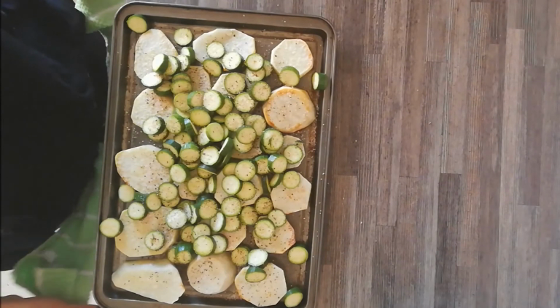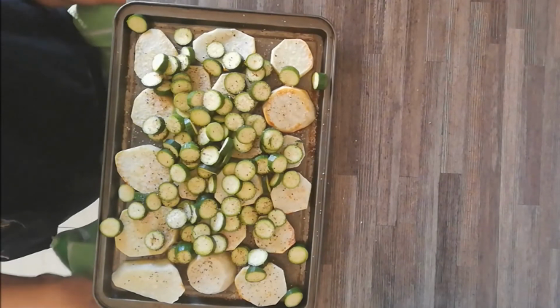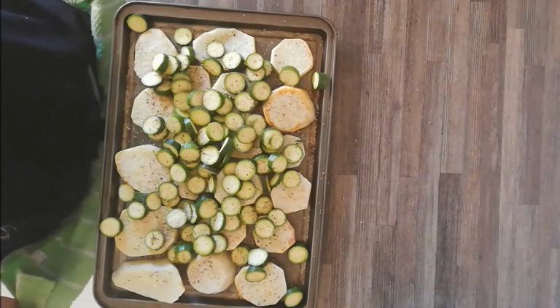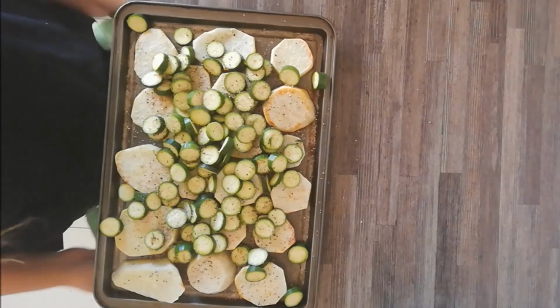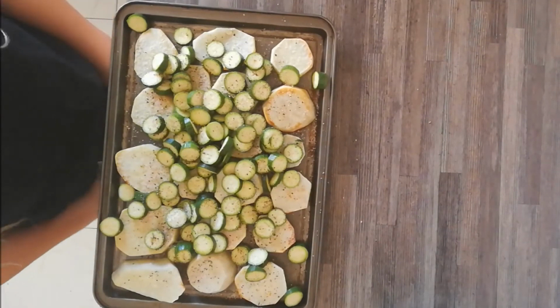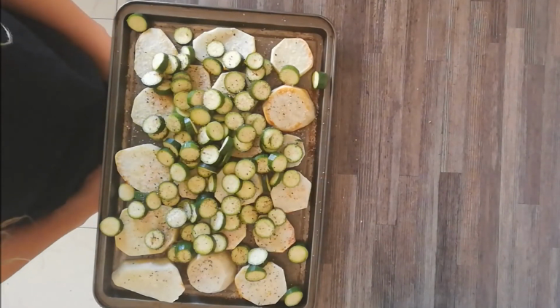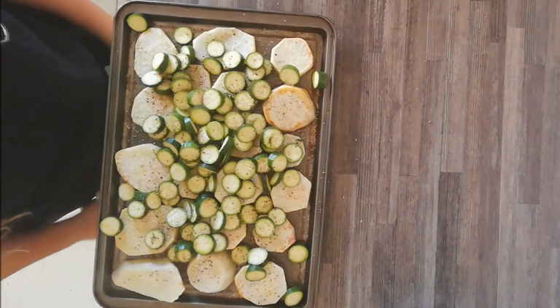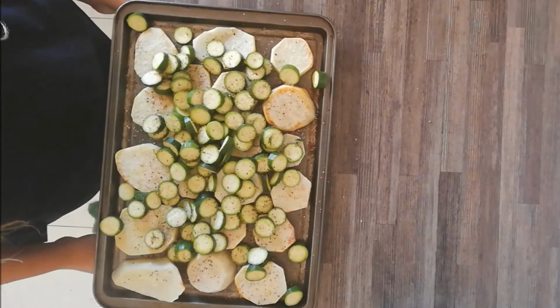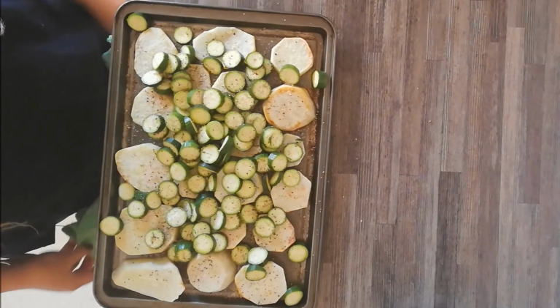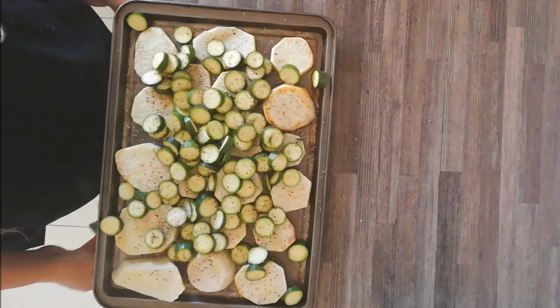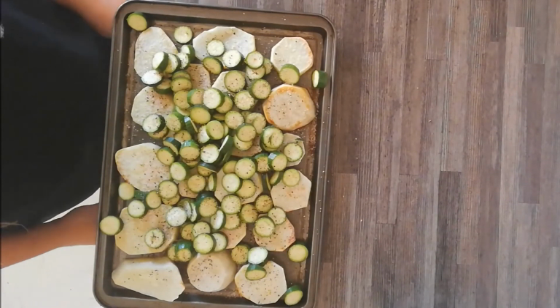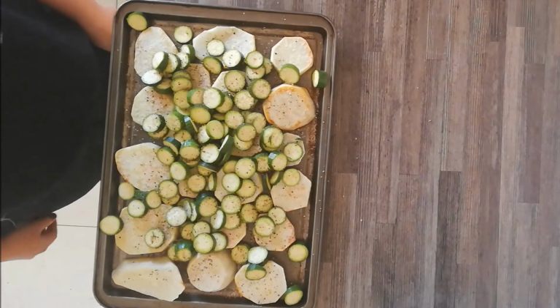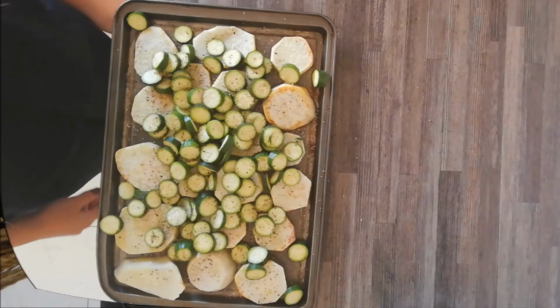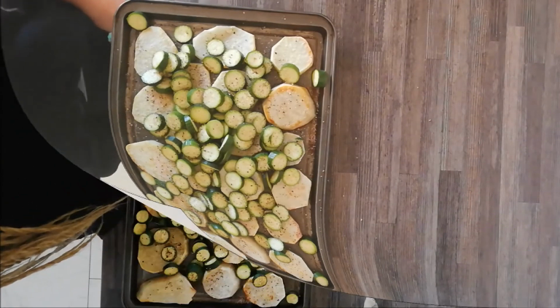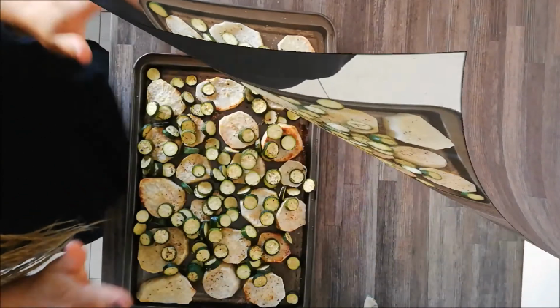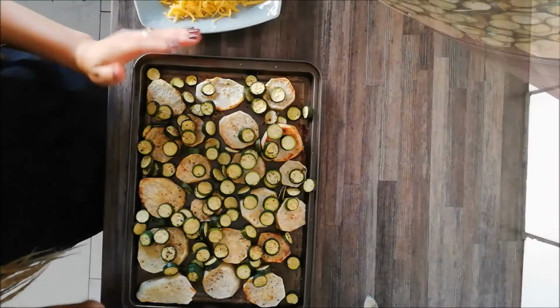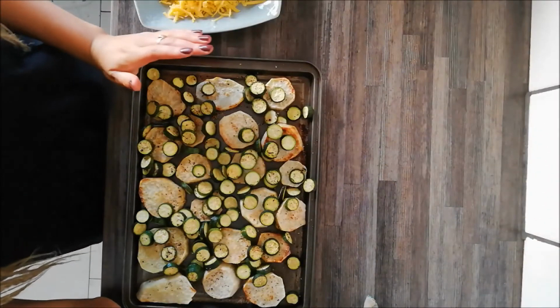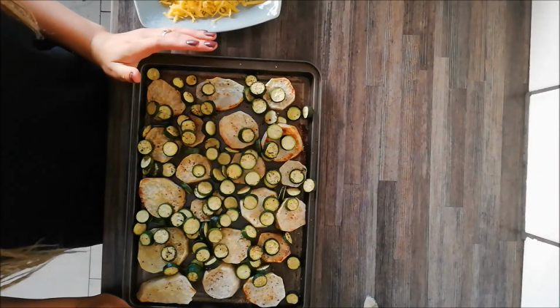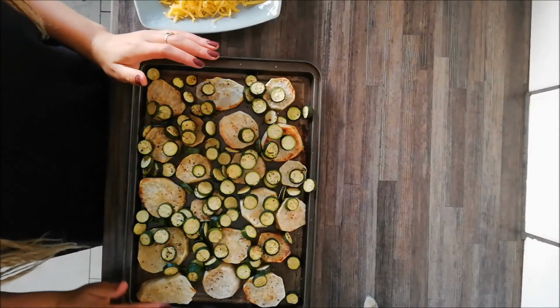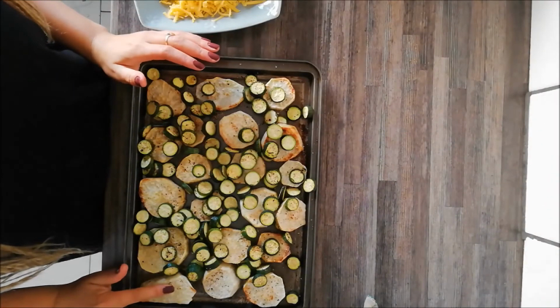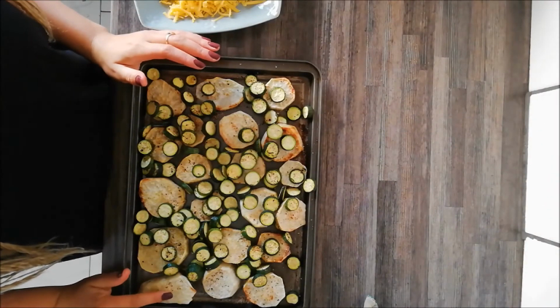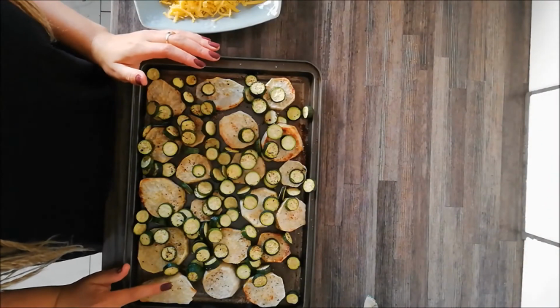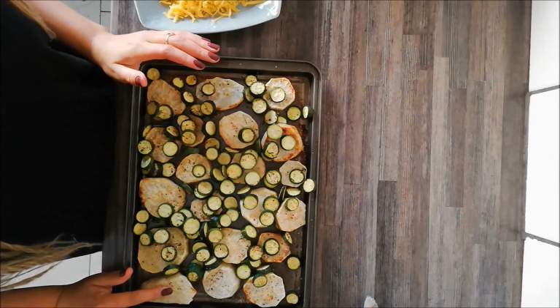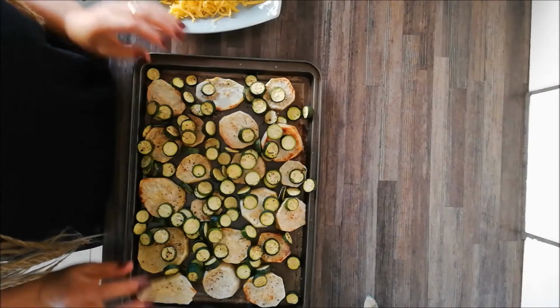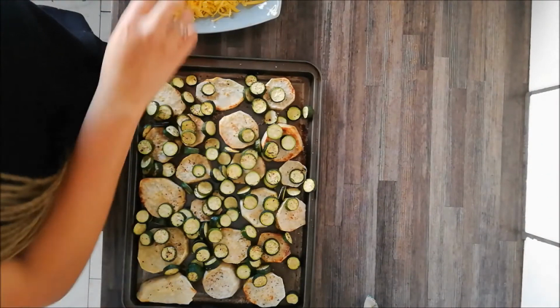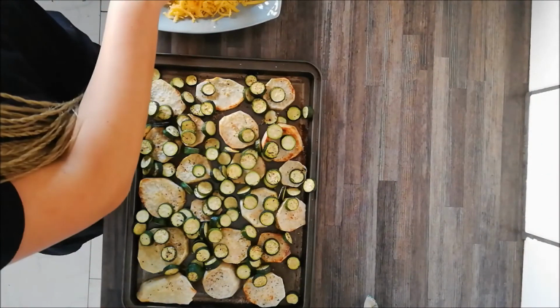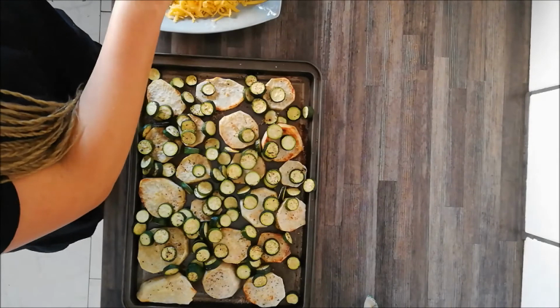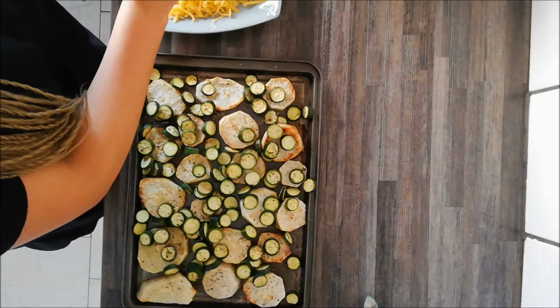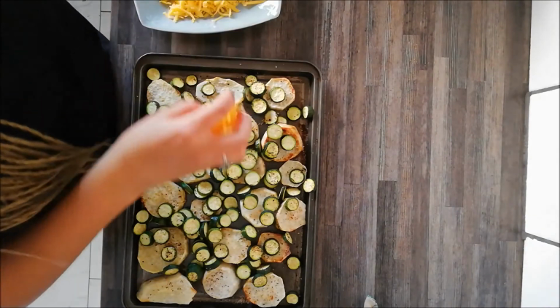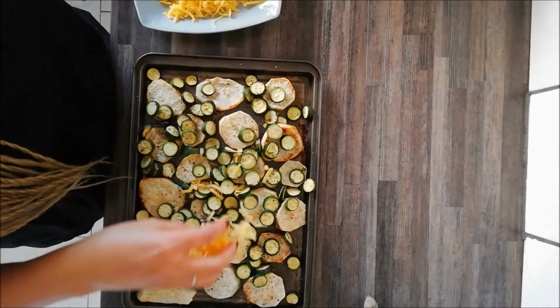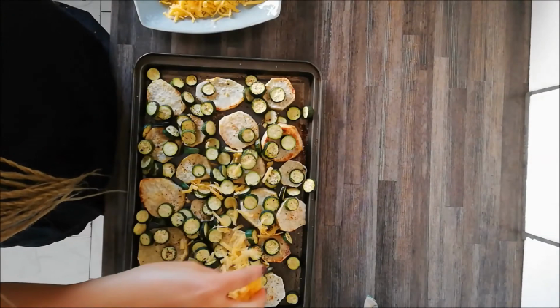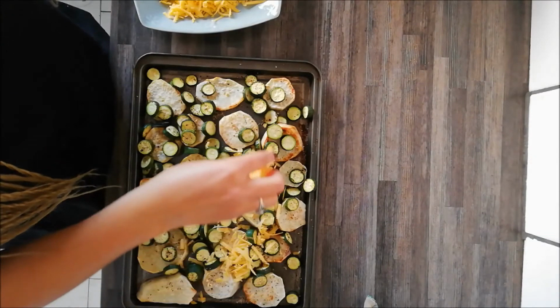You can treat it like a weed, not a flower. Okay, check on it now — this is about 20 minutes later. It is still quite soft, but we're going to leave it in for a little bit longer.